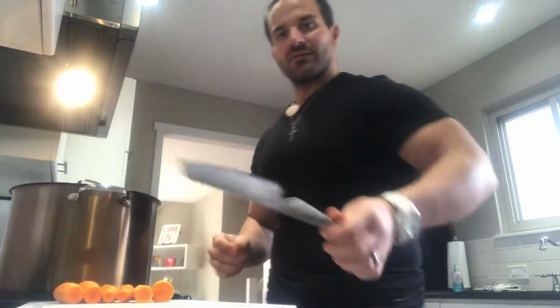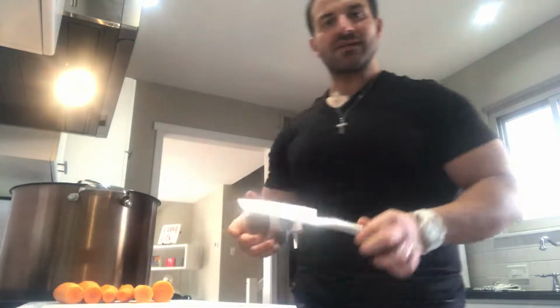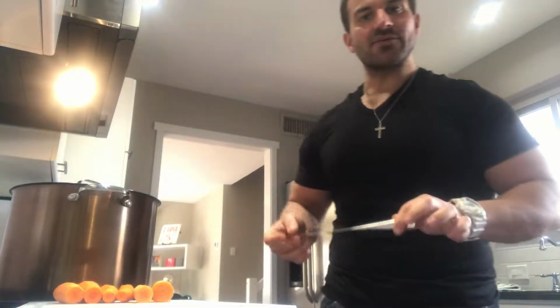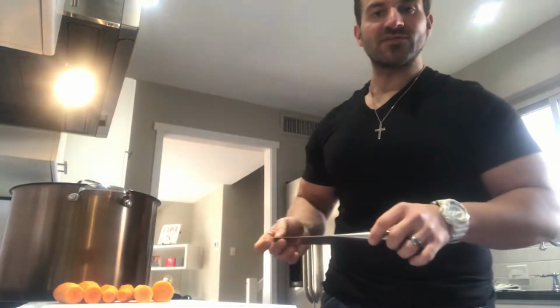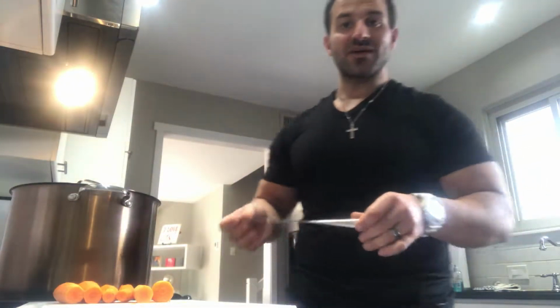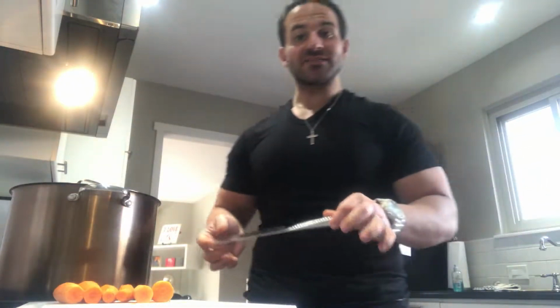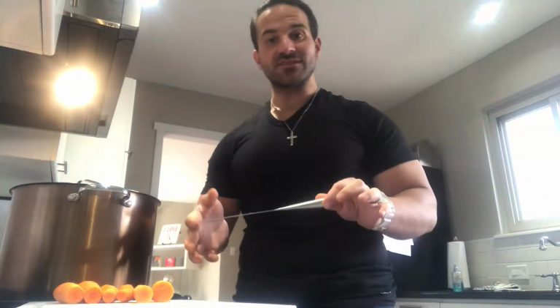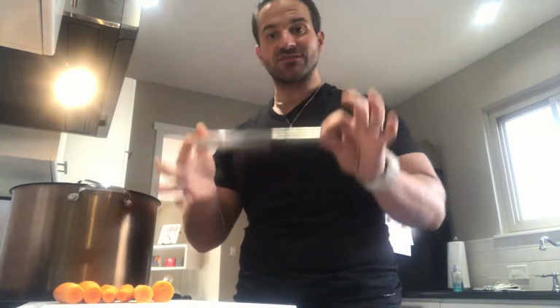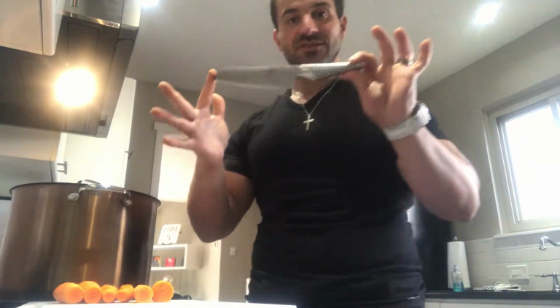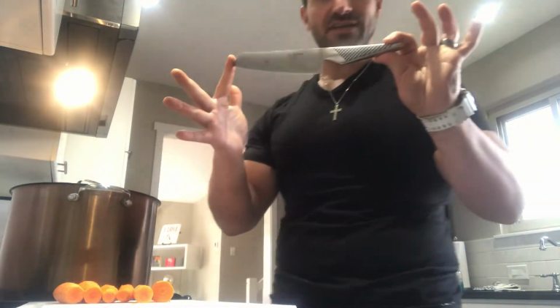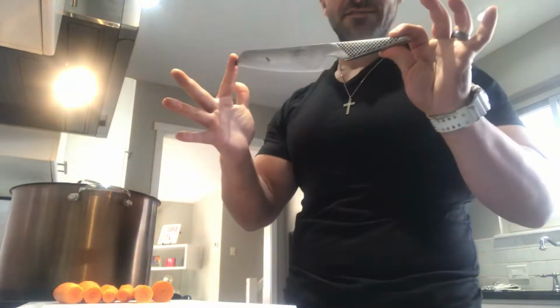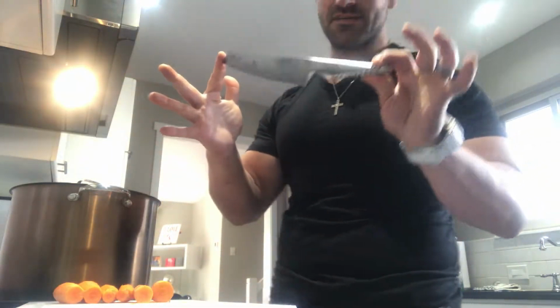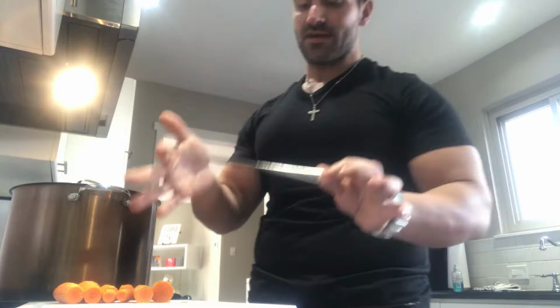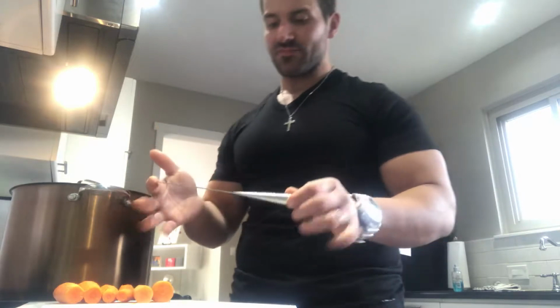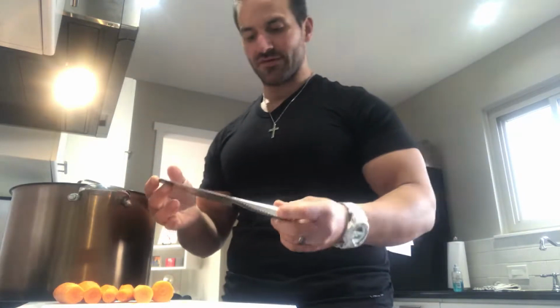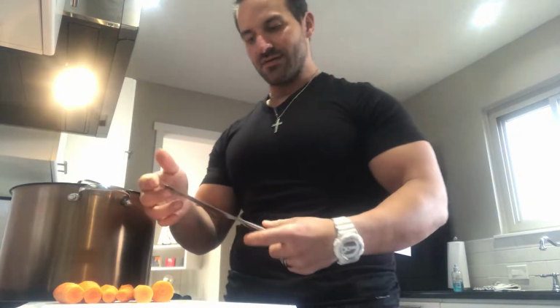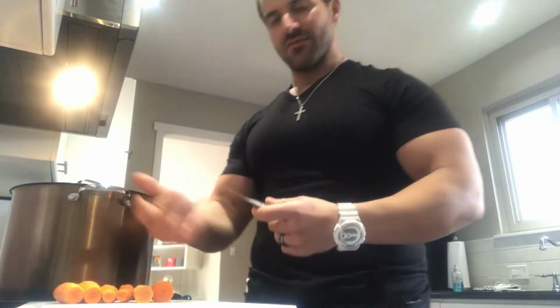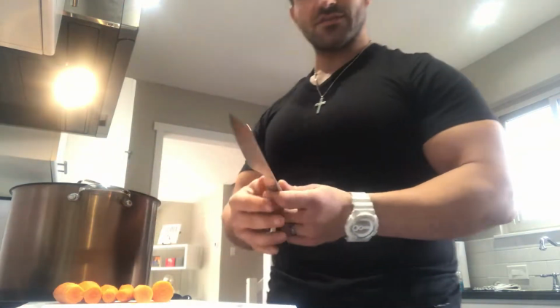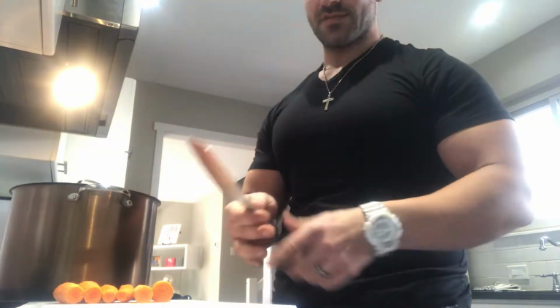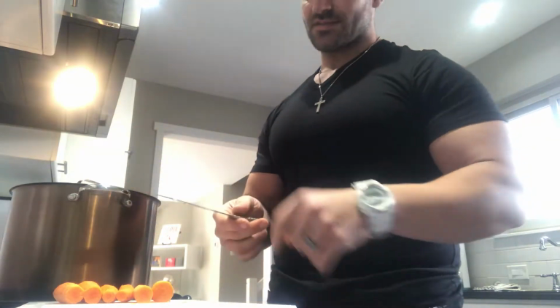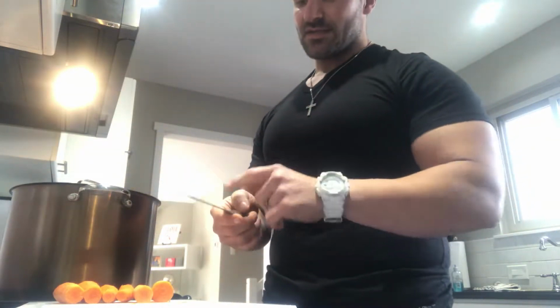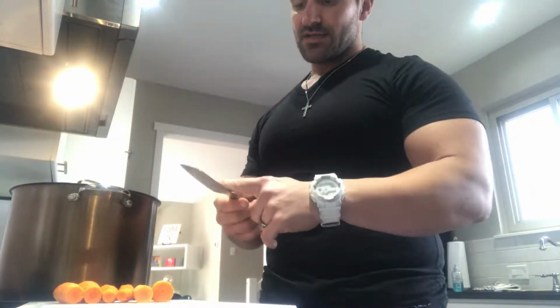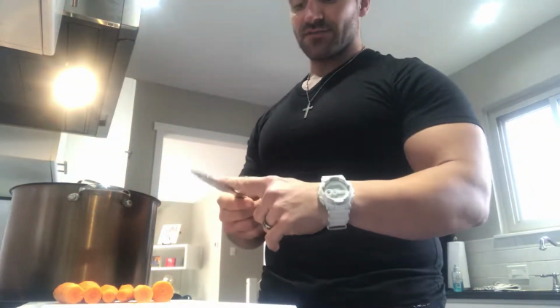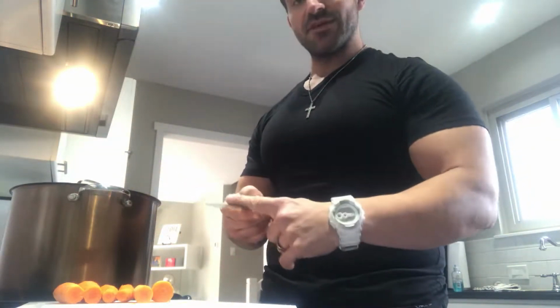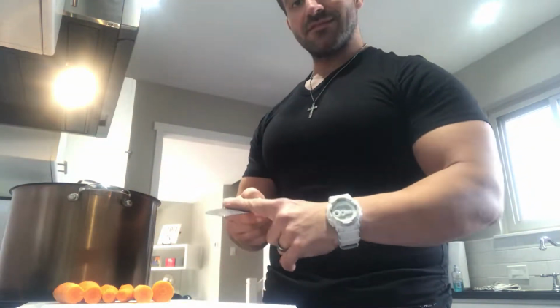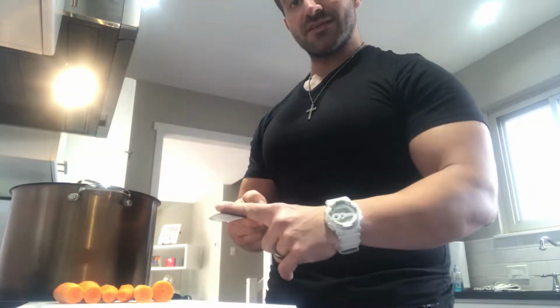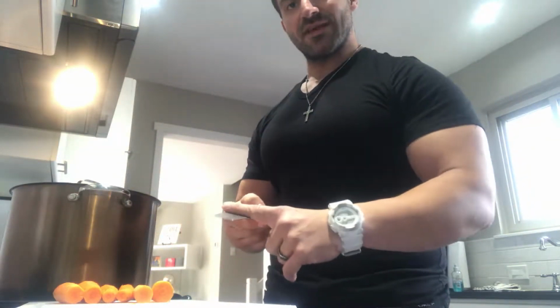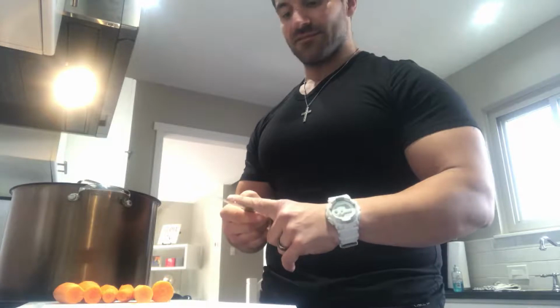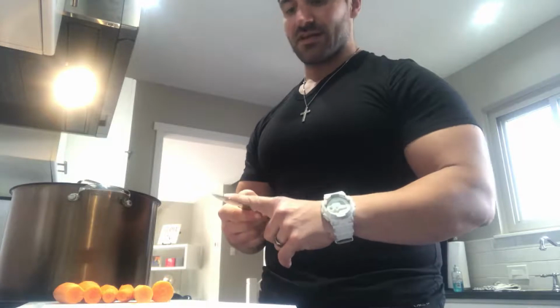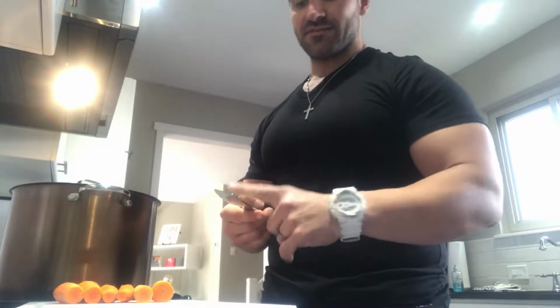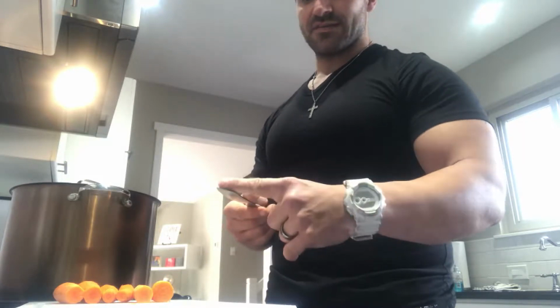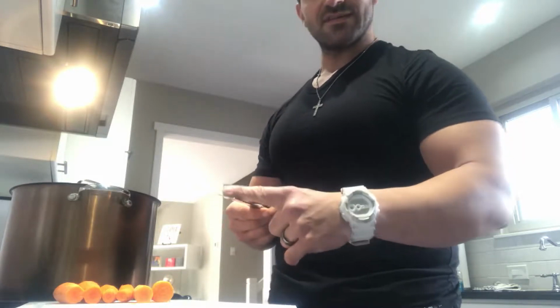Today we're going to be talking about knife skills. So you got your knife here — very important. I want you to learn a few things. Here's the foot — we call that the foot of the knife. Here's the tip.